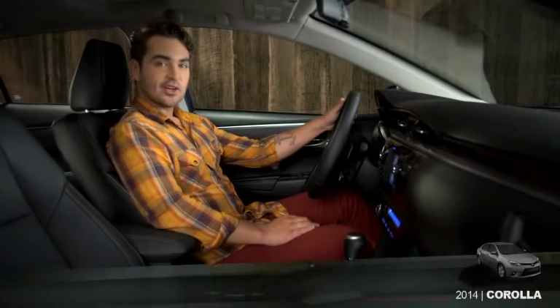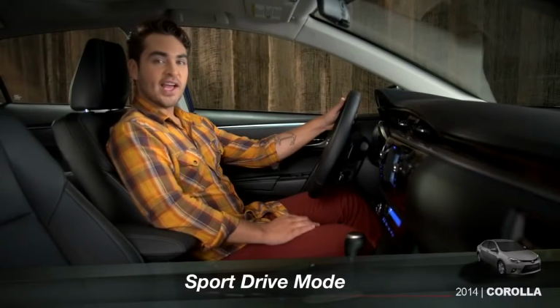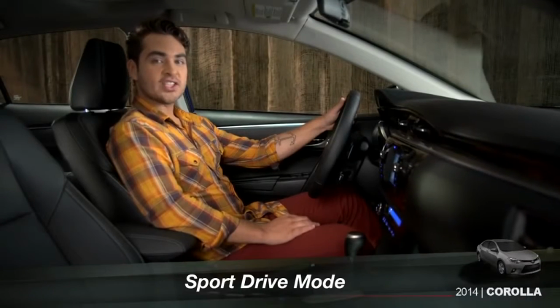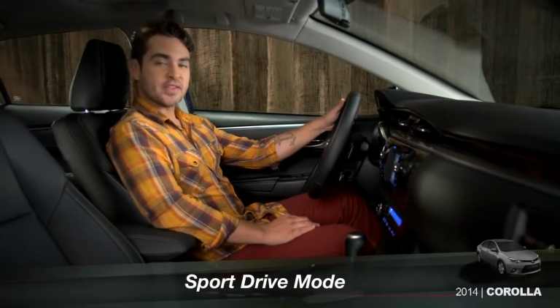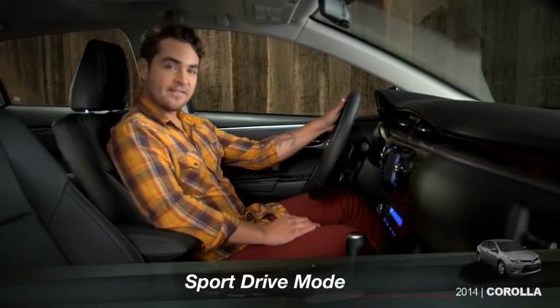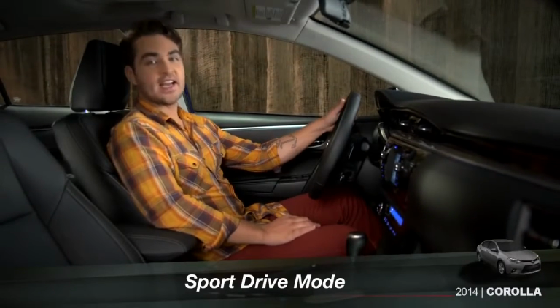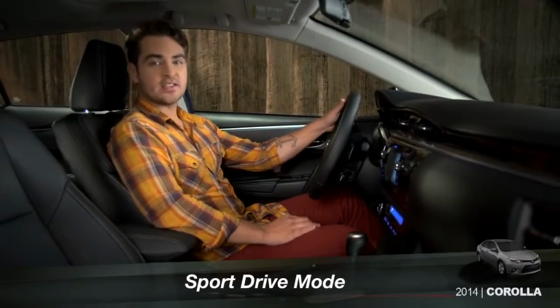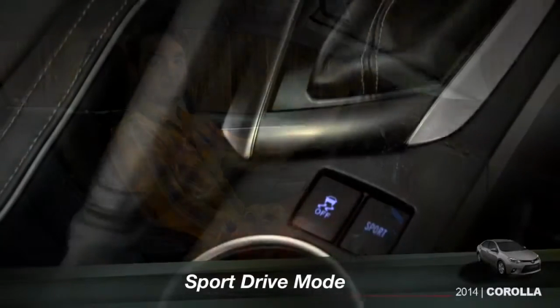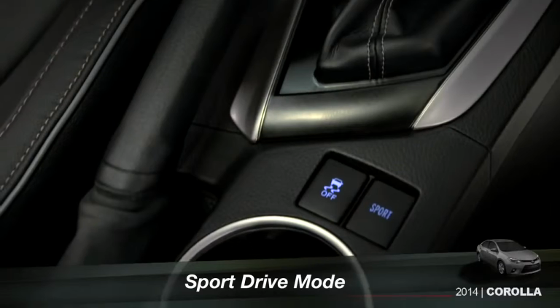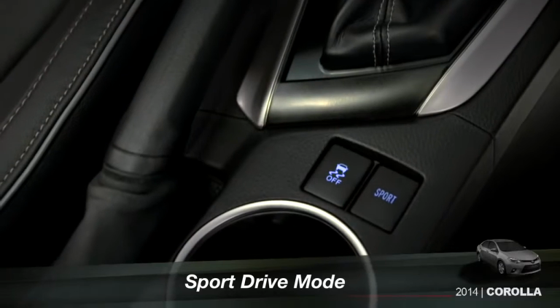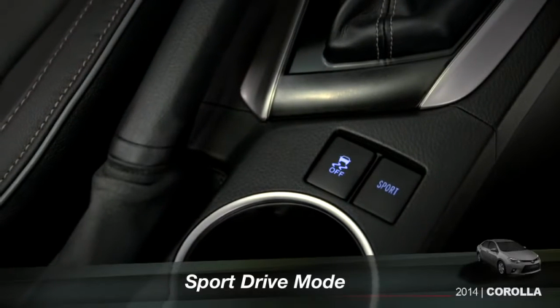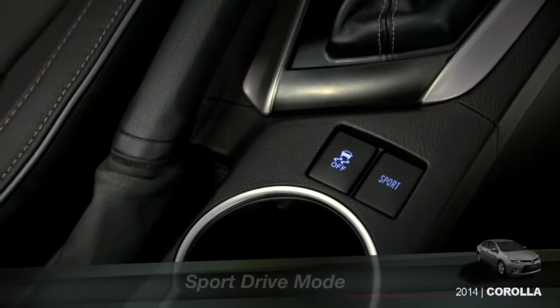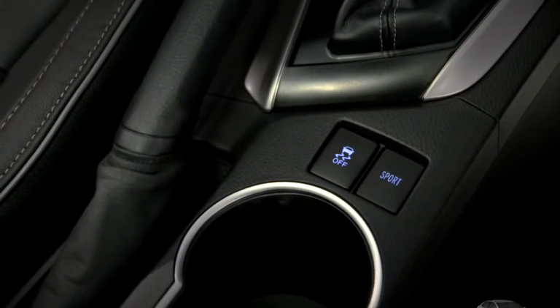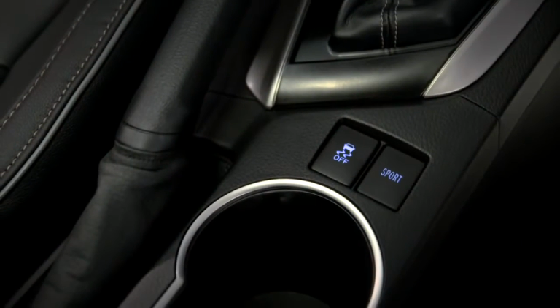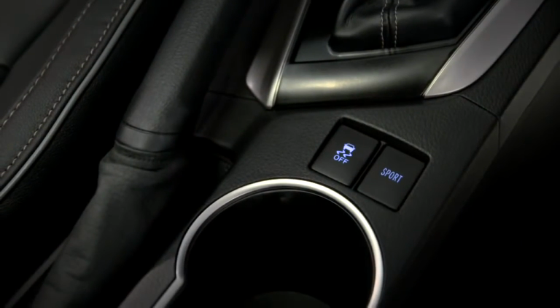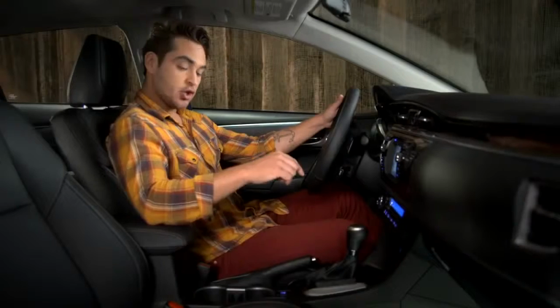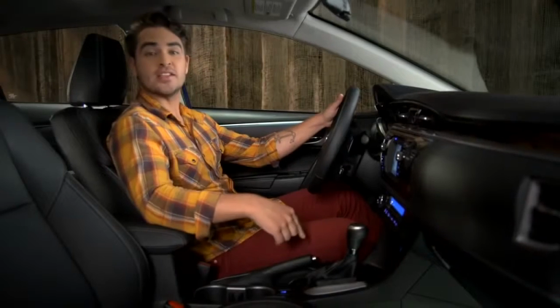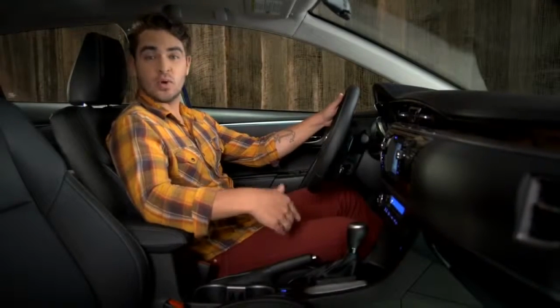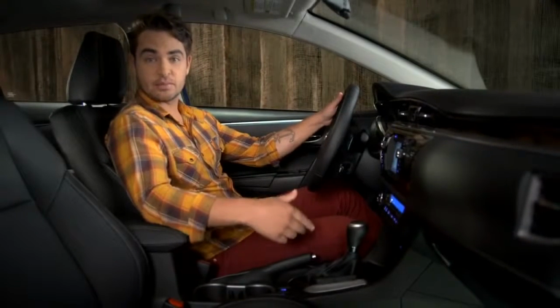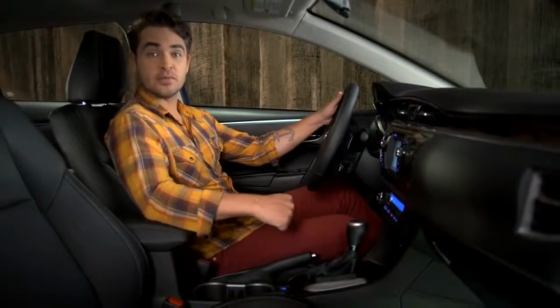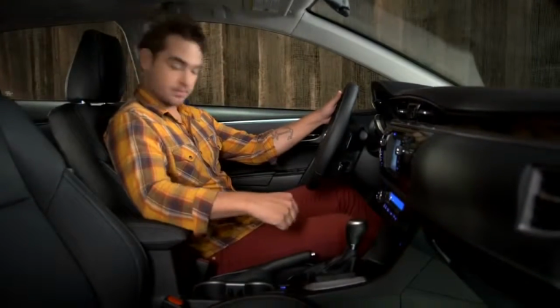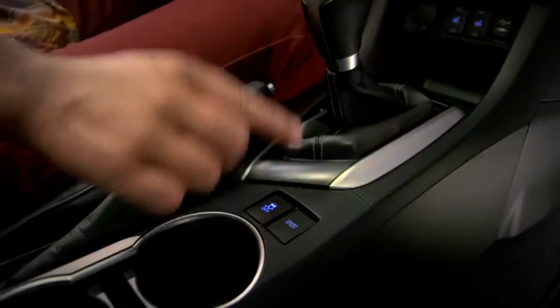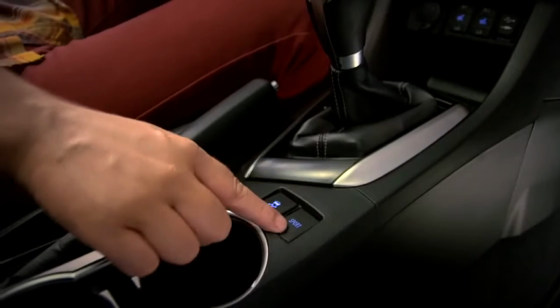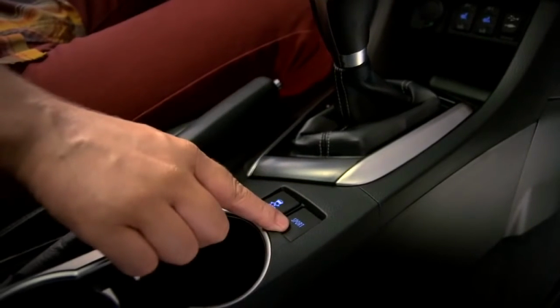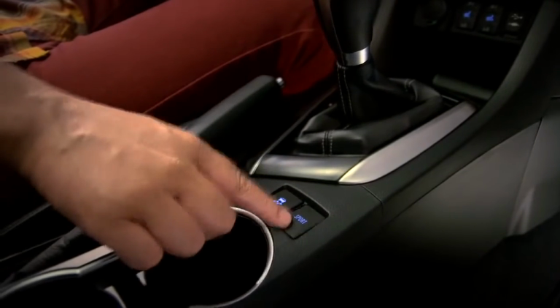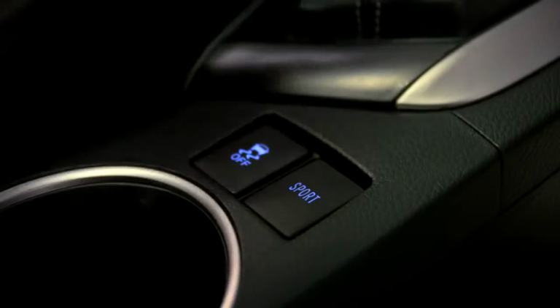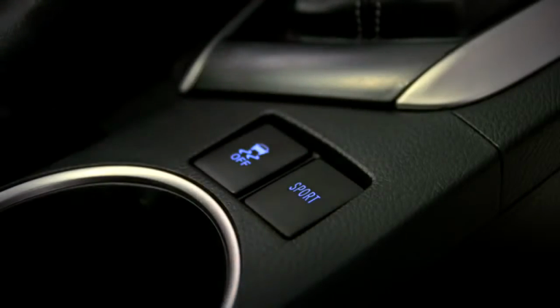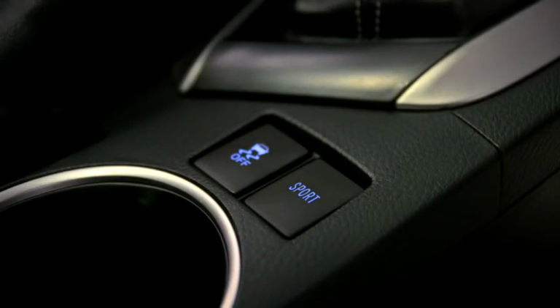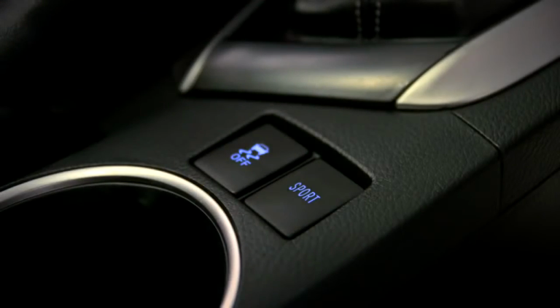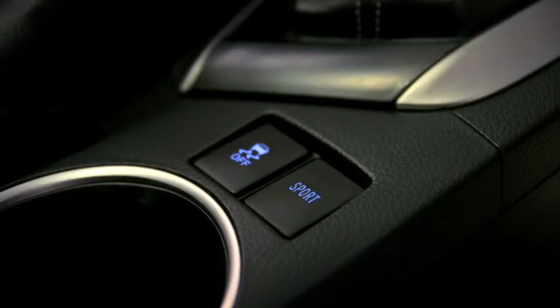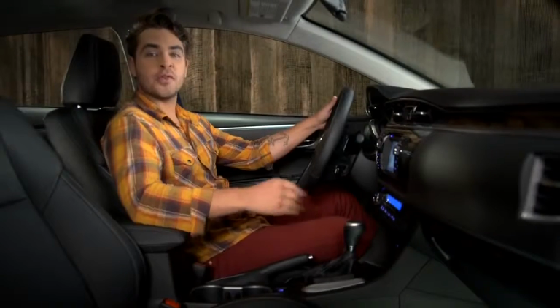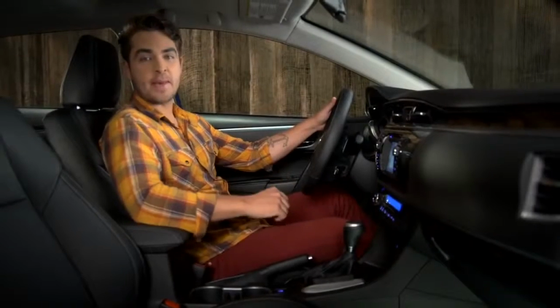The Corolla S with the CVTiS comes with a sport mode button behind the shift lever. You can press it when you want to enhance performance. When engaged, four things happen.